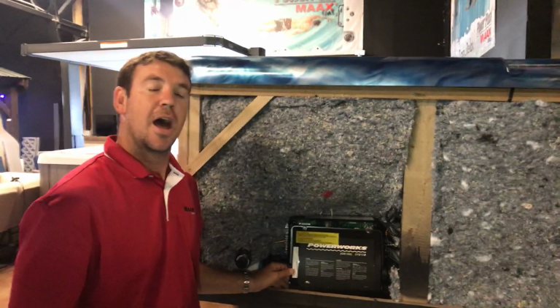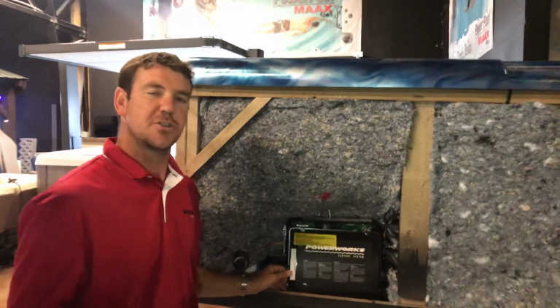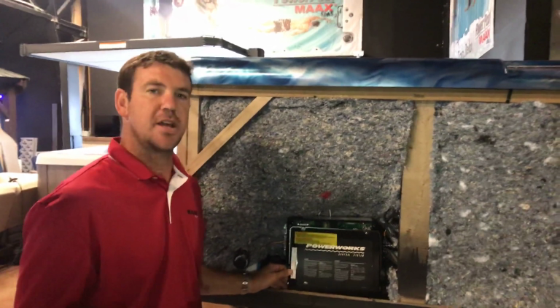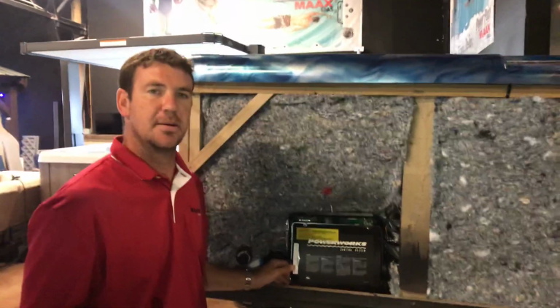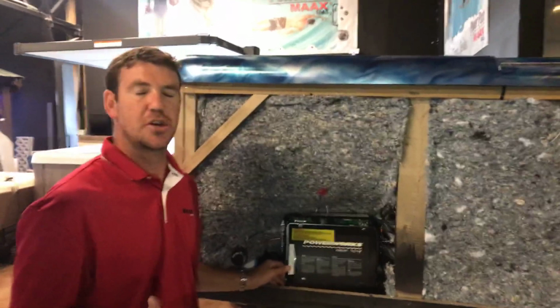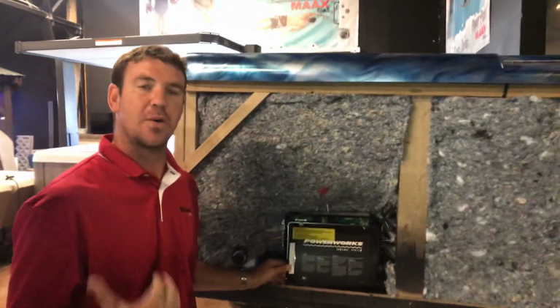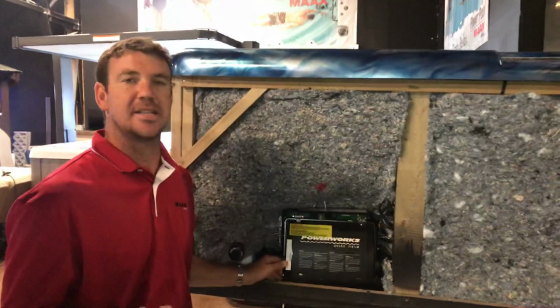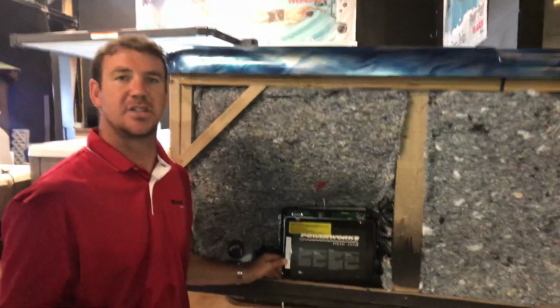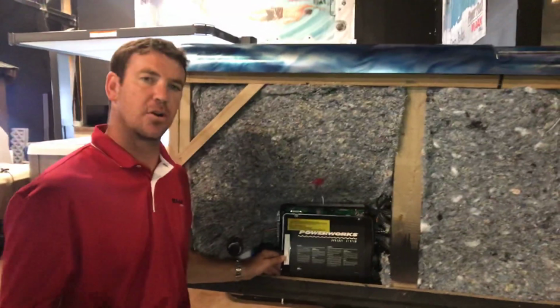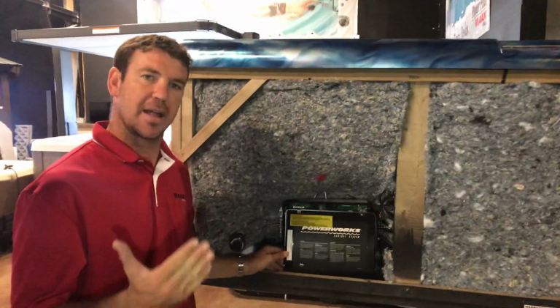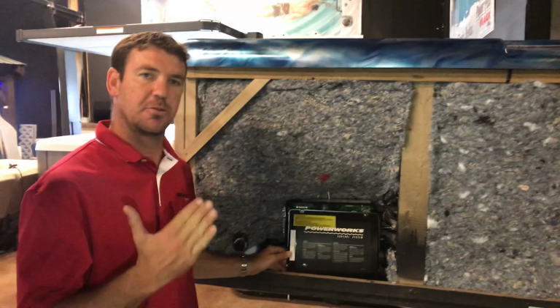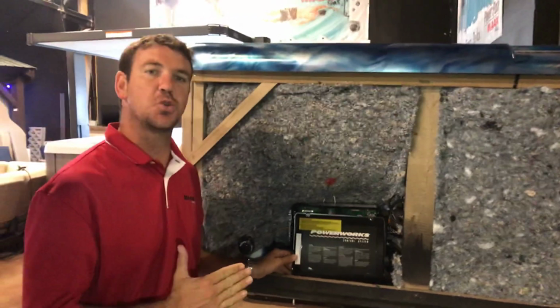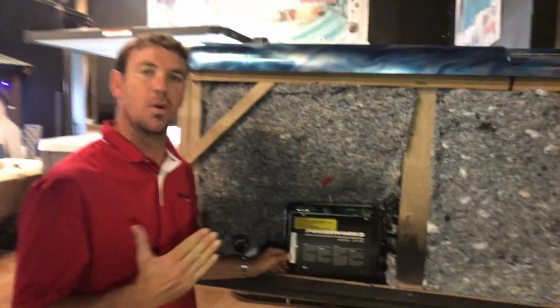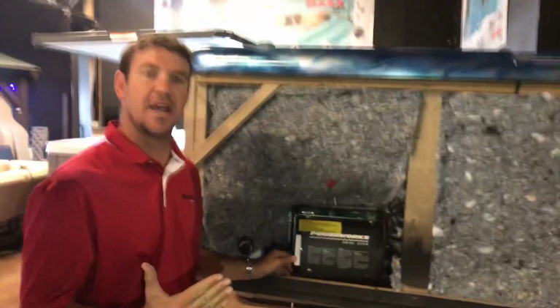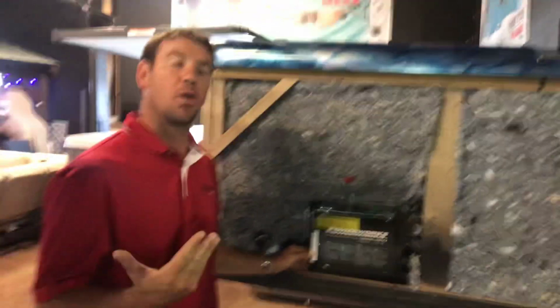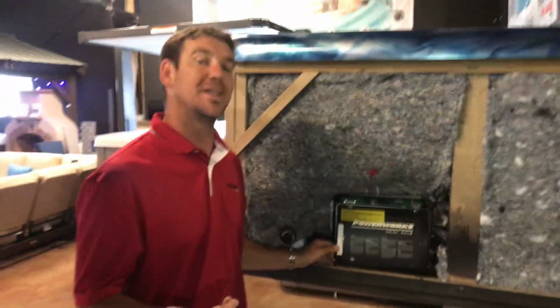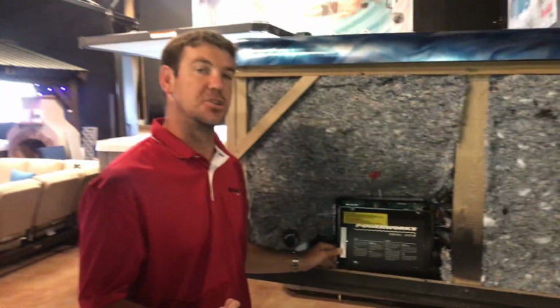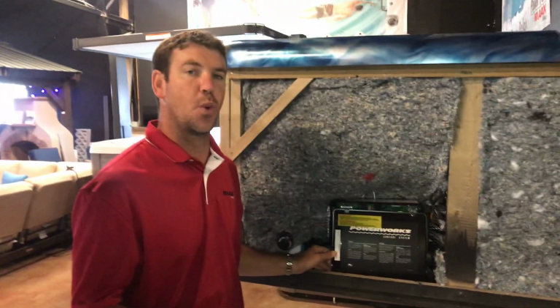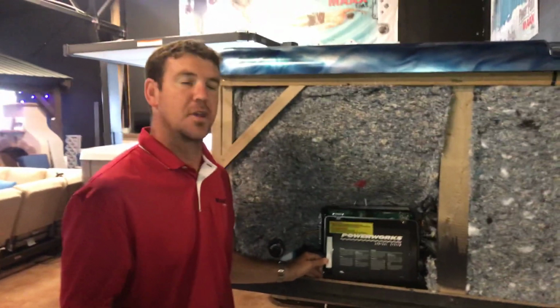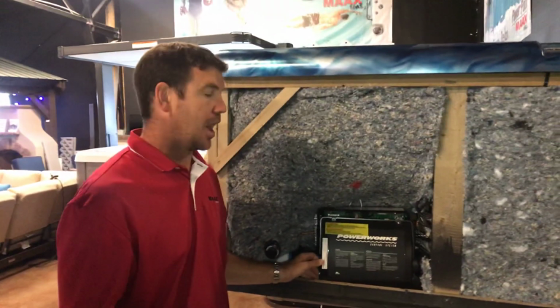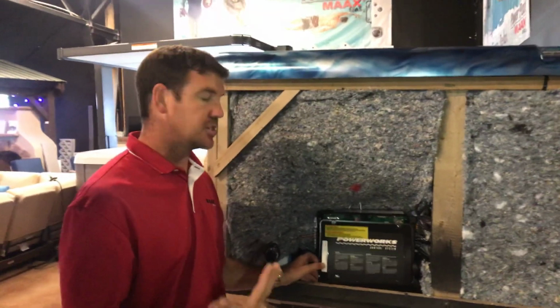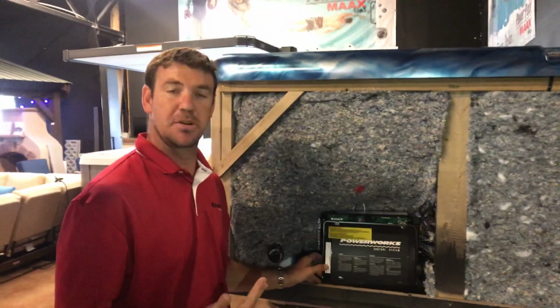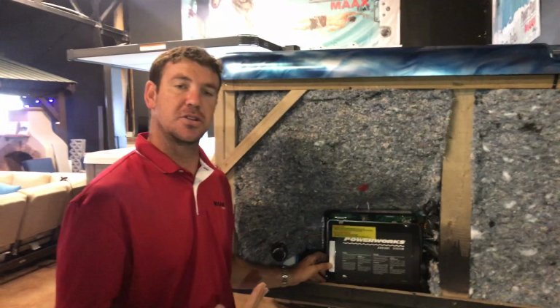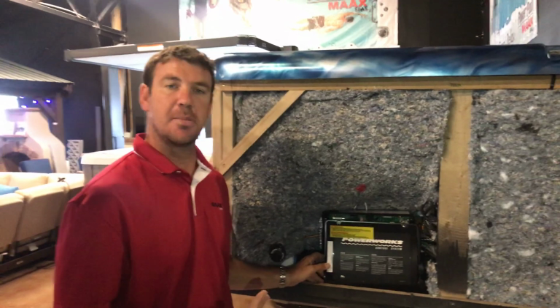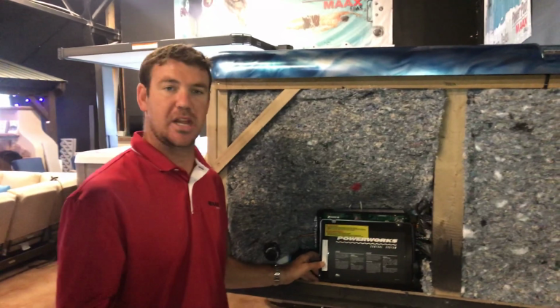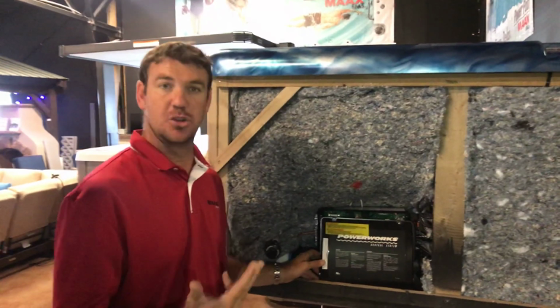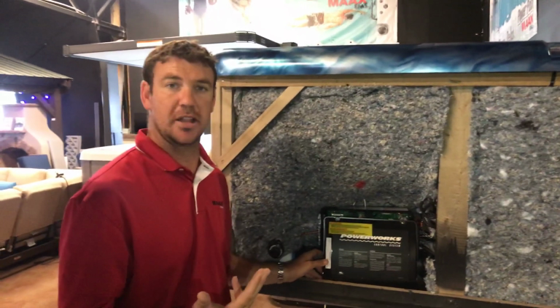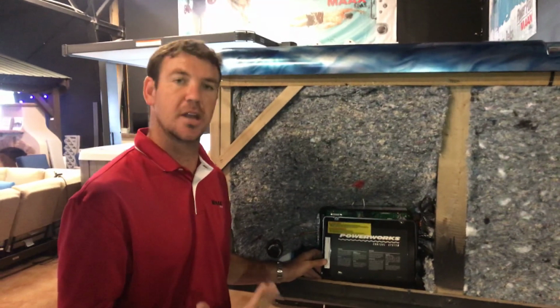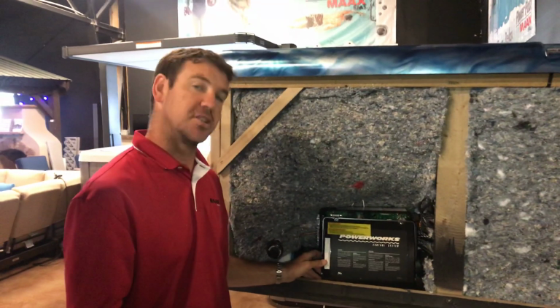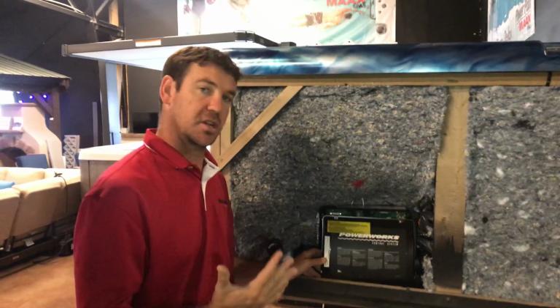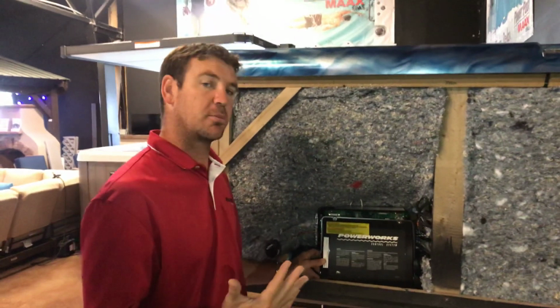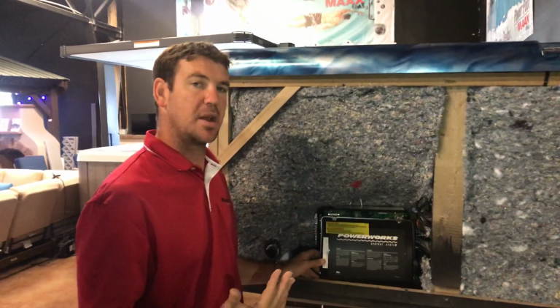Hi, I'm Chris from Aegean Hot Tubs. I'm going to show you how easy it is to convert a hot tub from 220 to 110 or 110 to 220. With this tub in particular, it came in and was set up for 220 electric, and it's a tub that's convertible to 110.